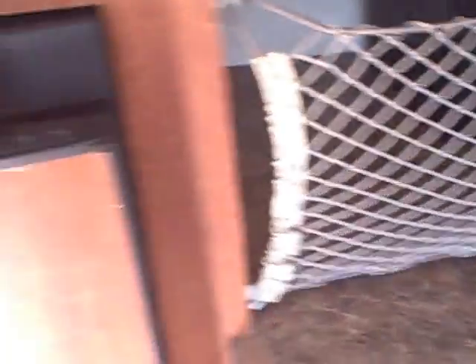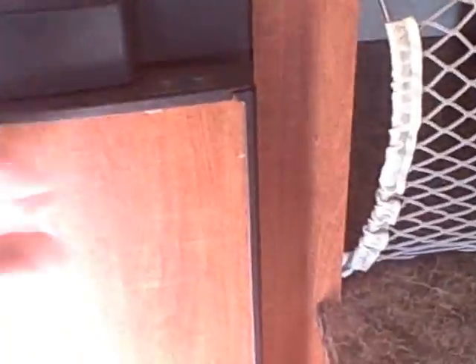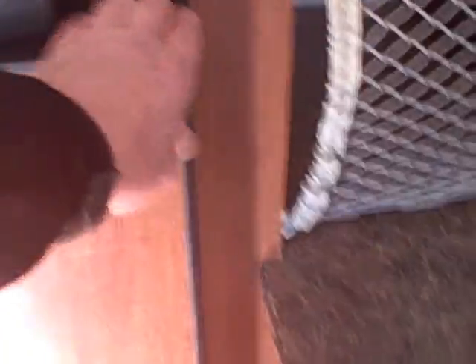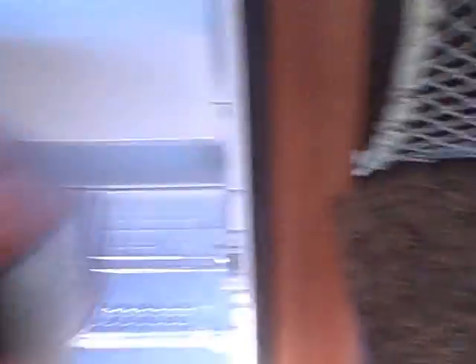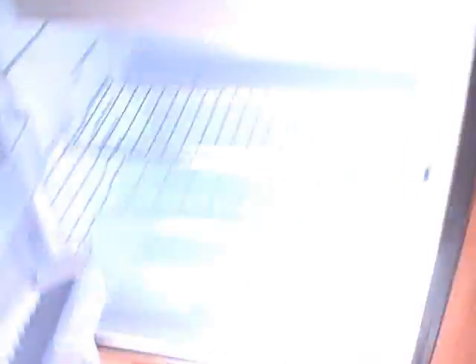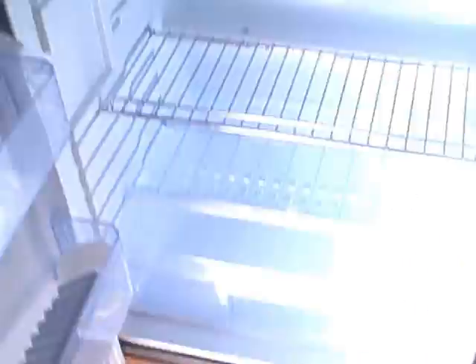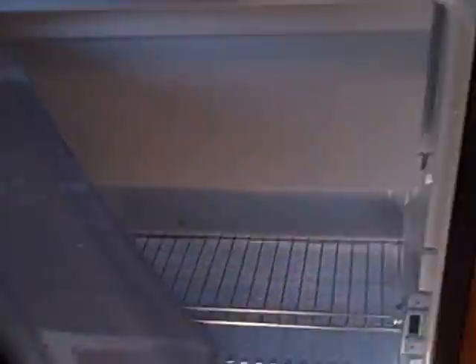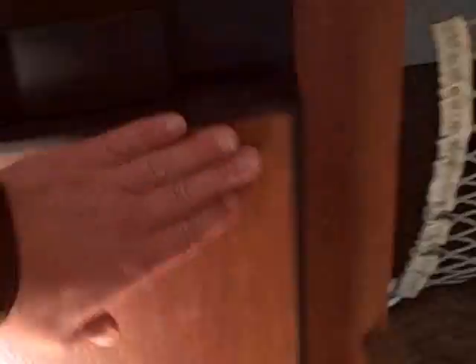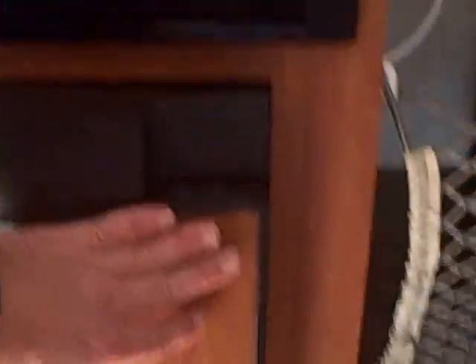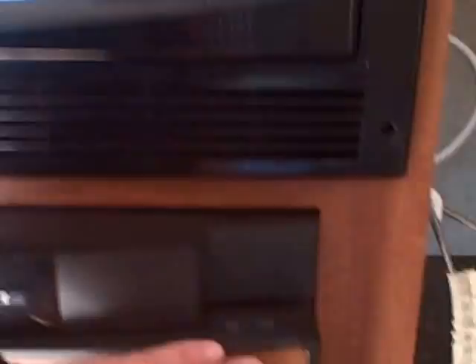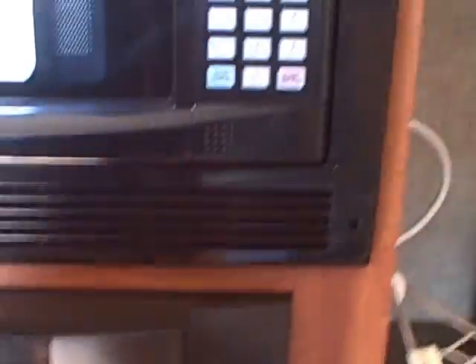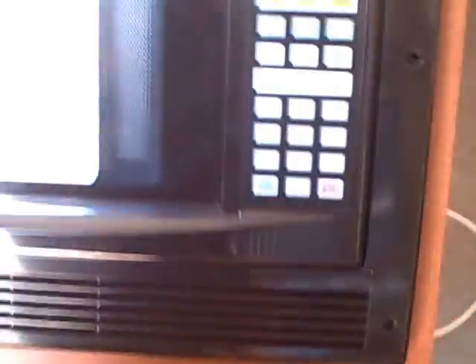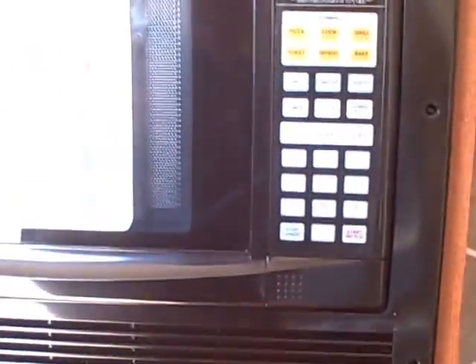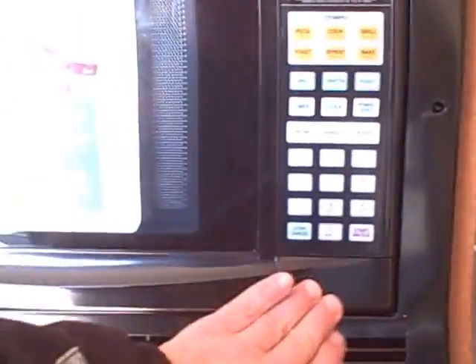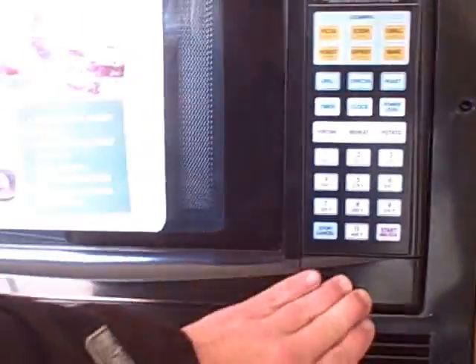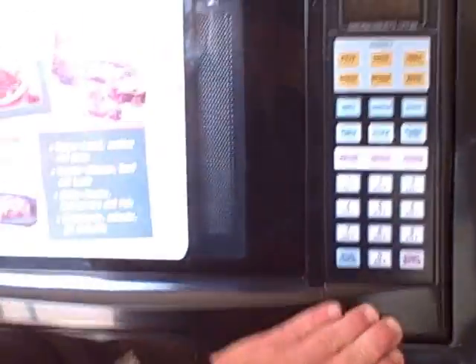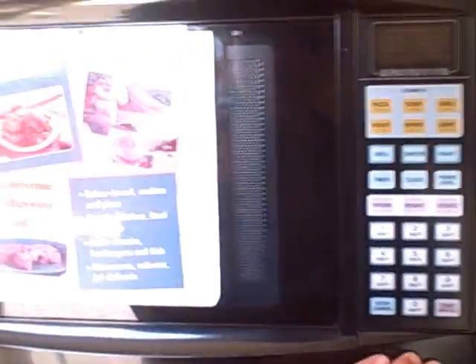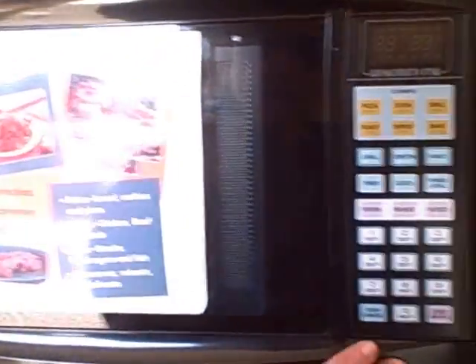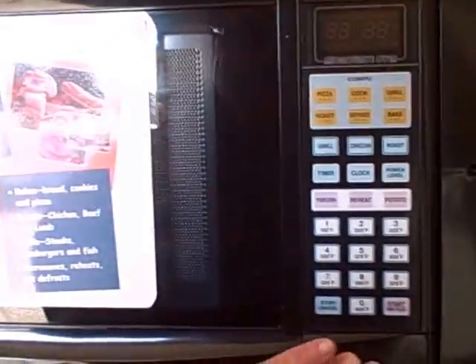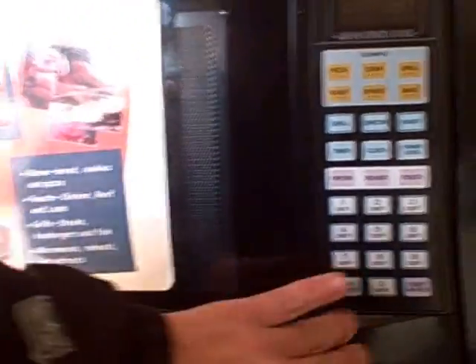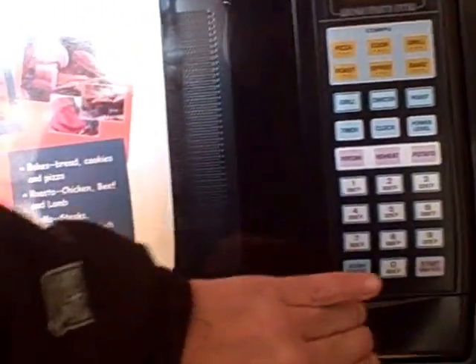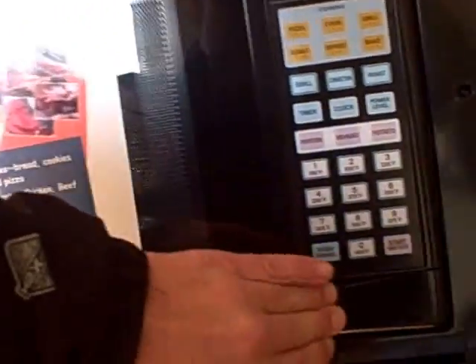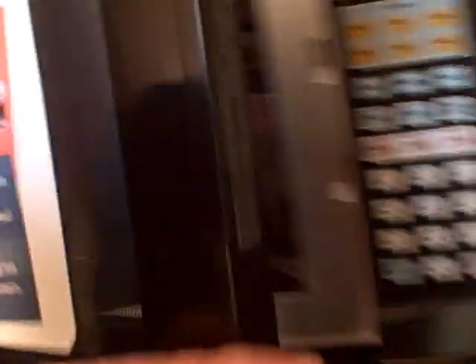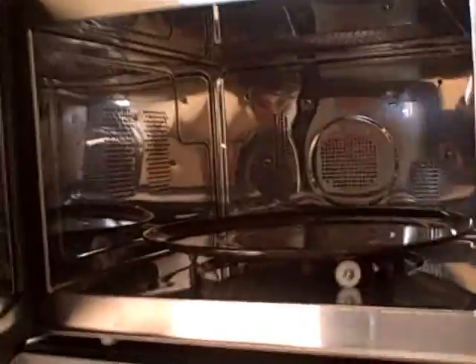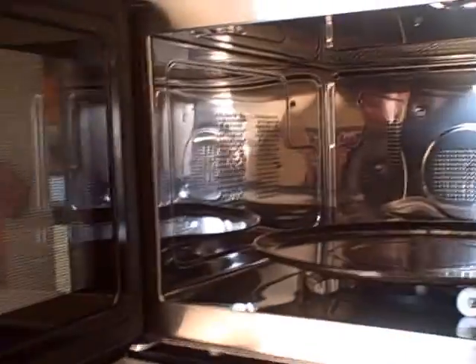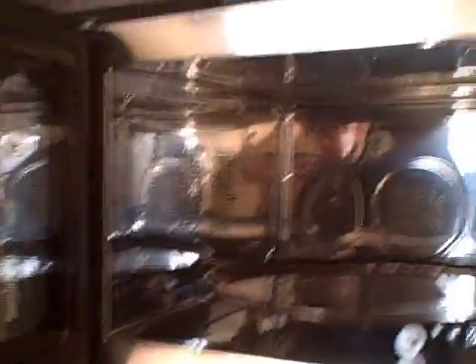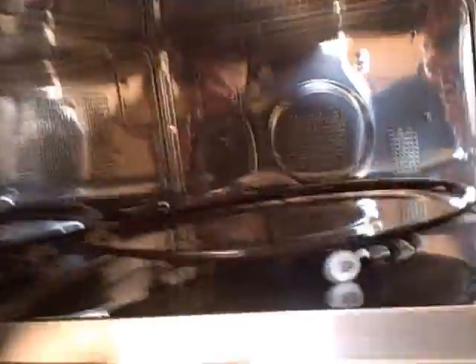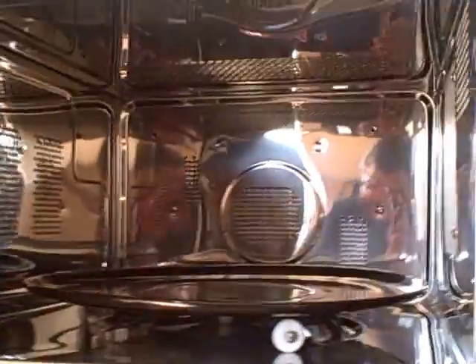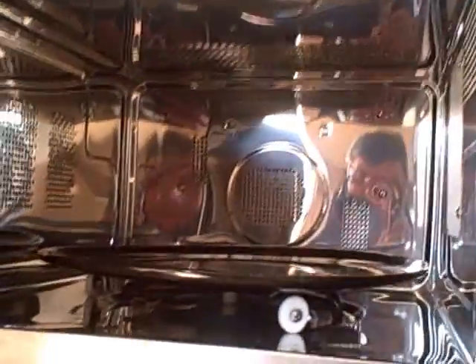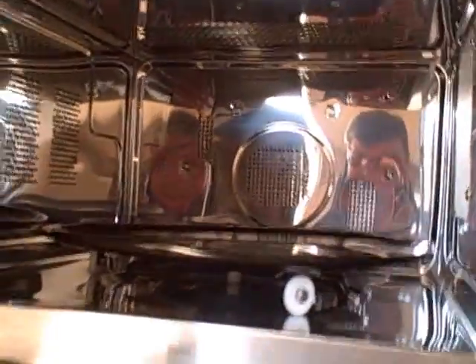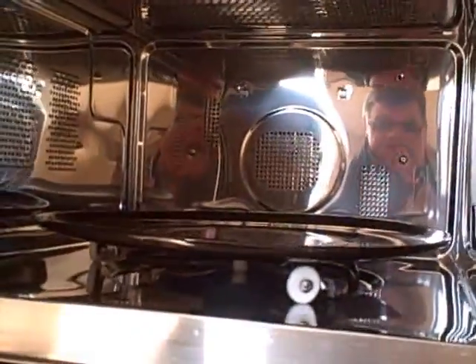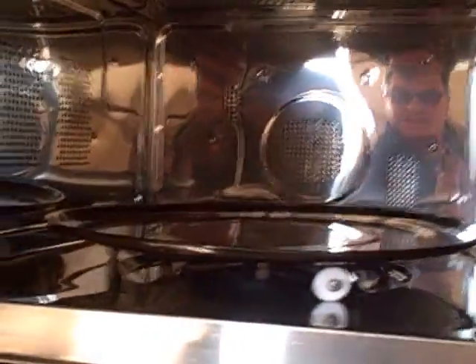Conveniently placed here we have a refrigerator freezer by Dometic, an overhead microwave that looks brand new — still has the sticker on top, and inside it doesn't look like it's been turned on yet.